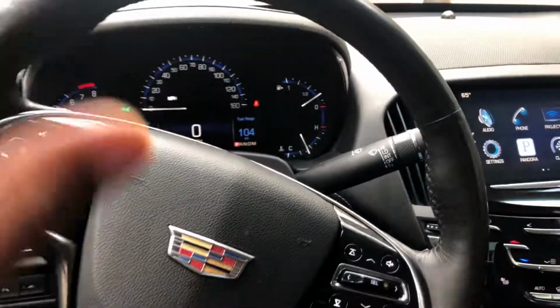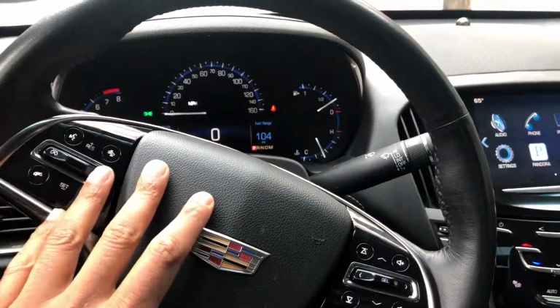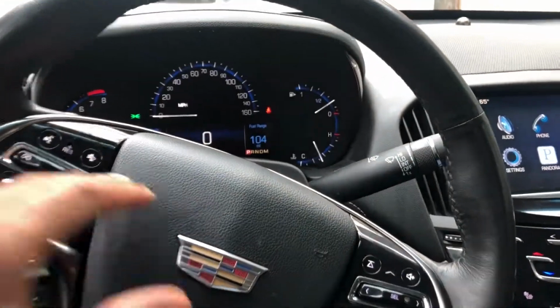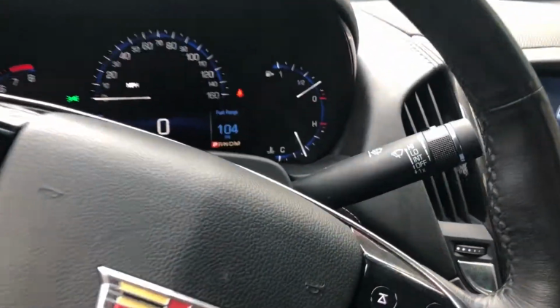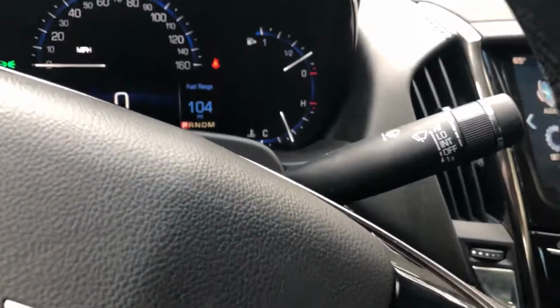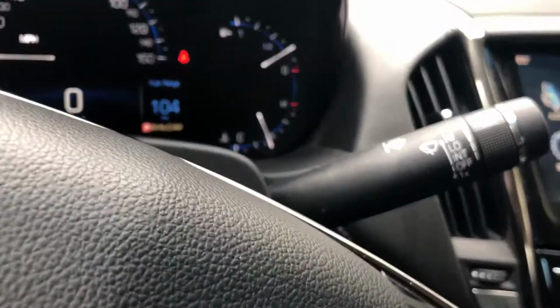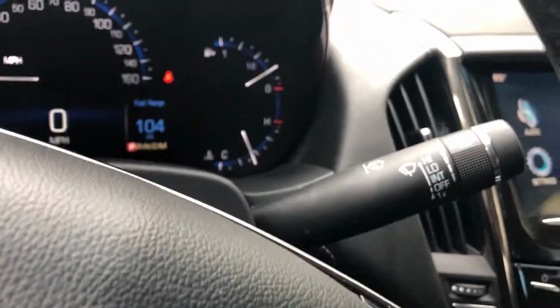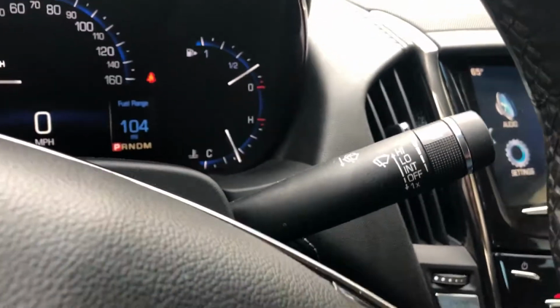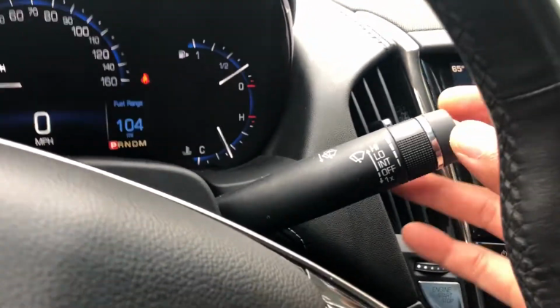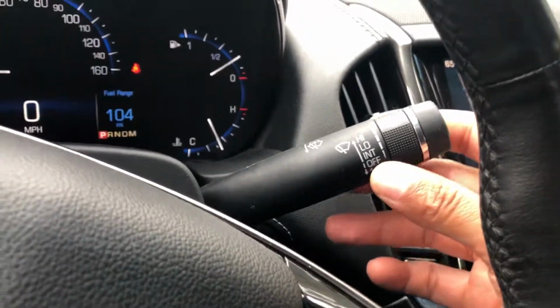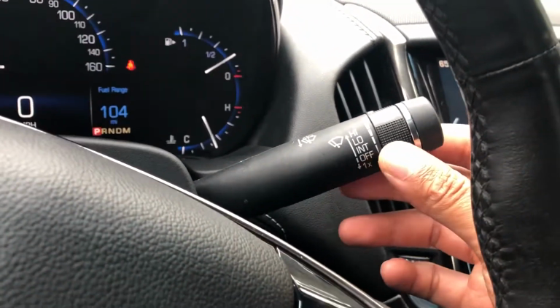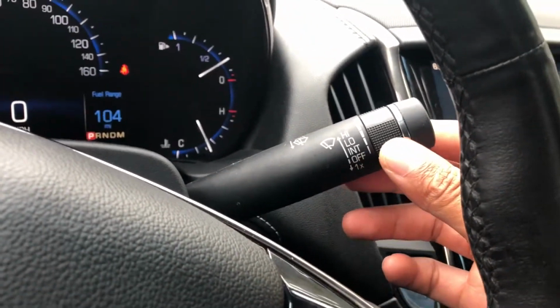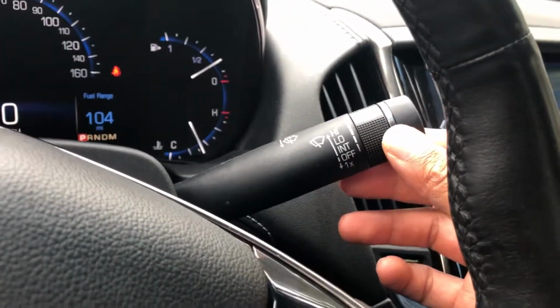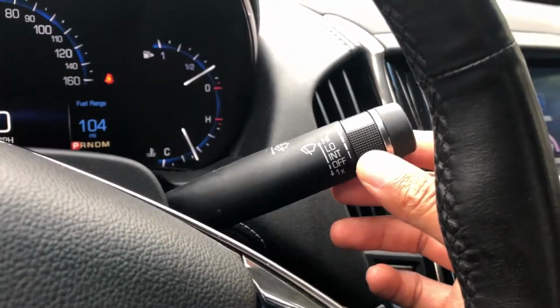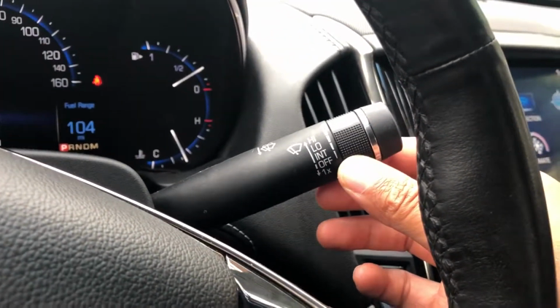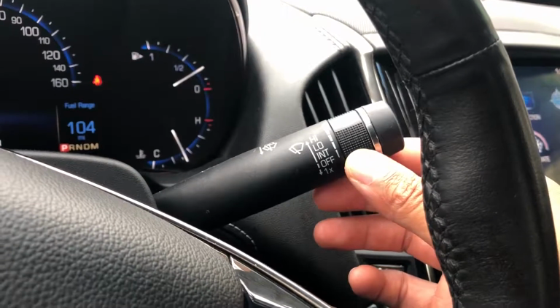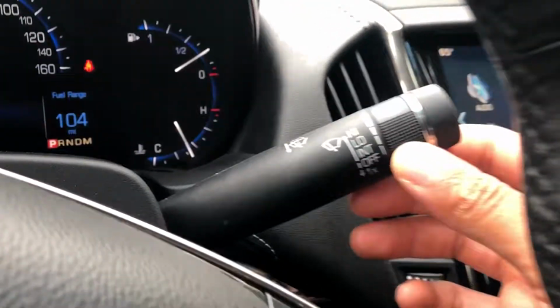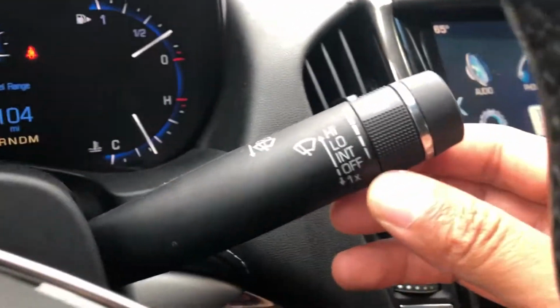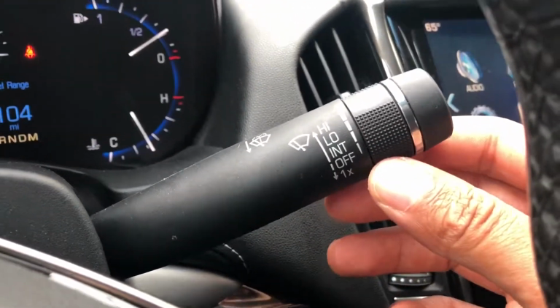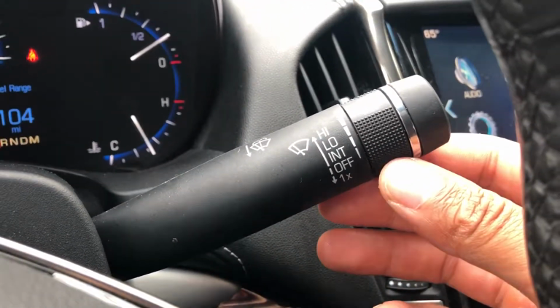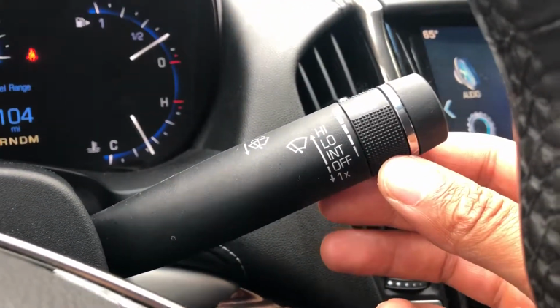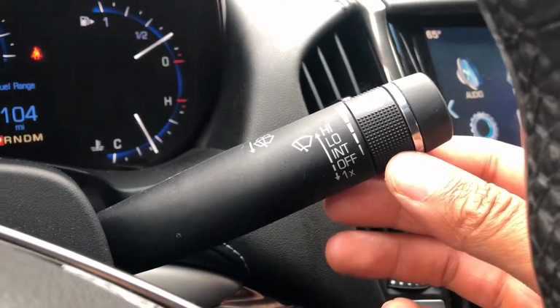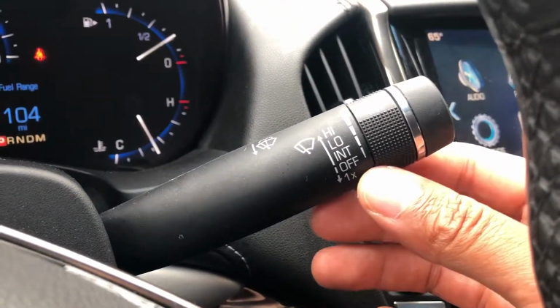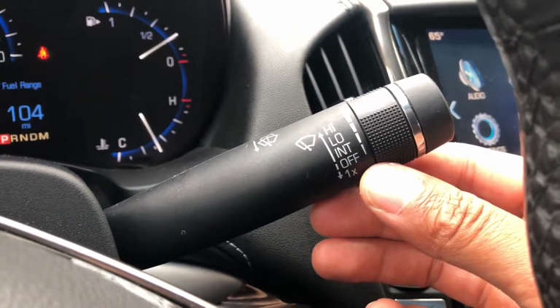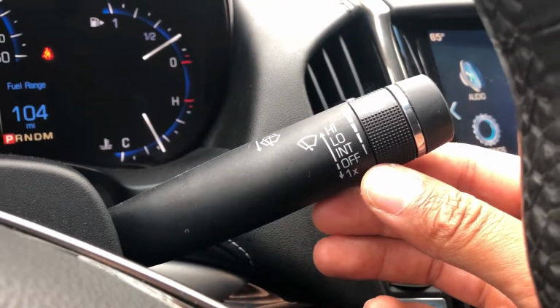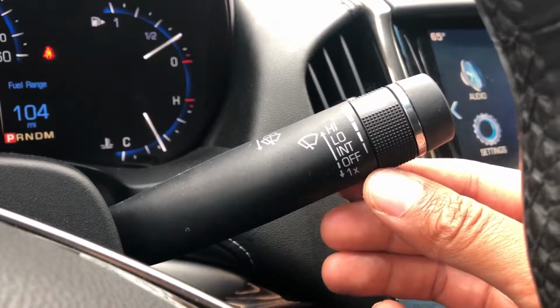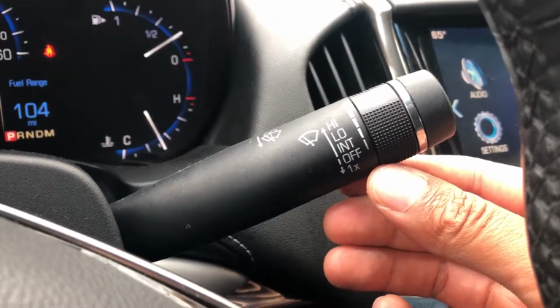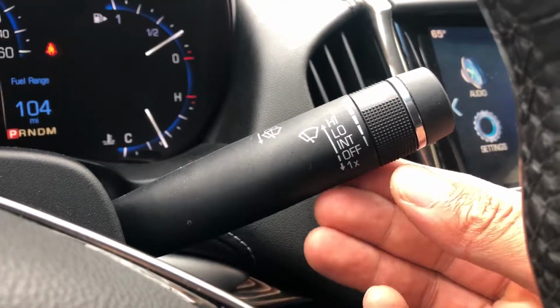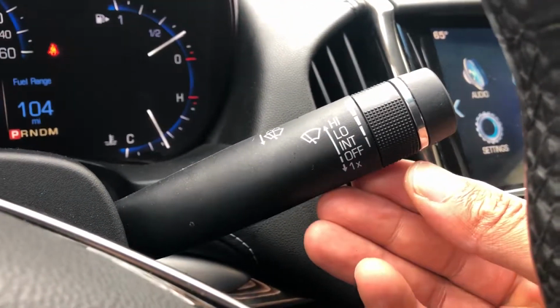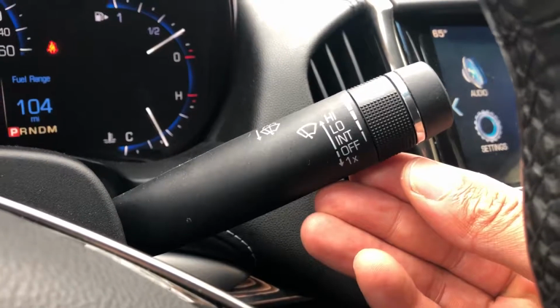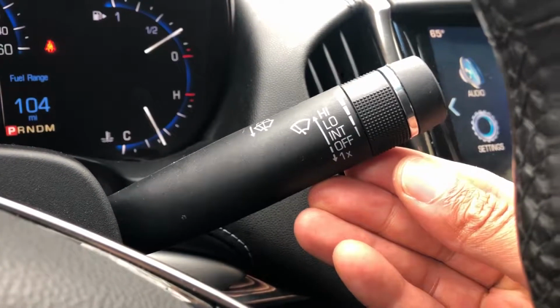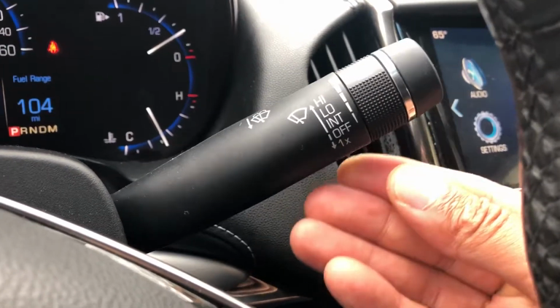Looking through the steering wheel, do you see this lever right here? There is a lever. To turn the windshield wipers on, I'm just gonna pull it up one notch.